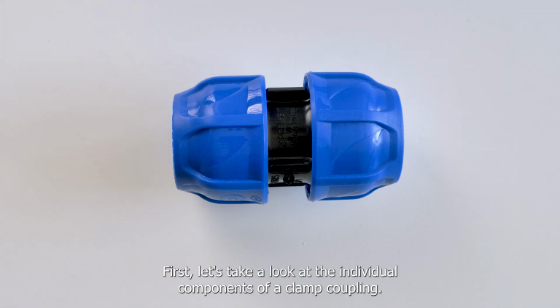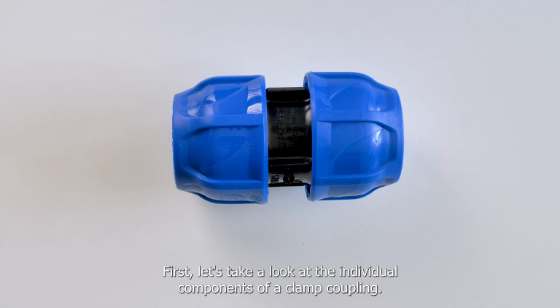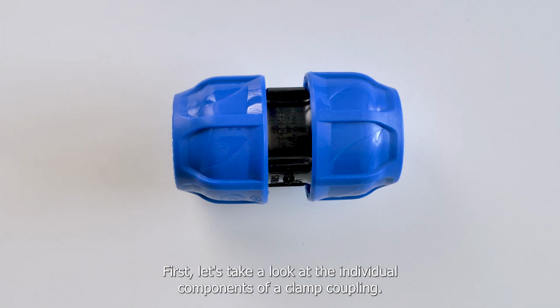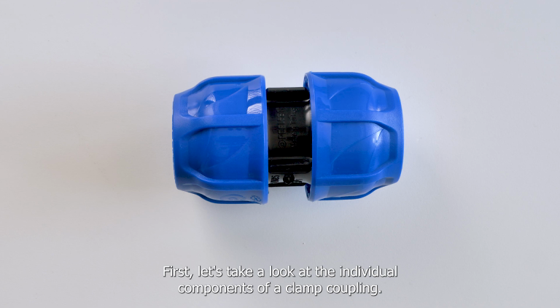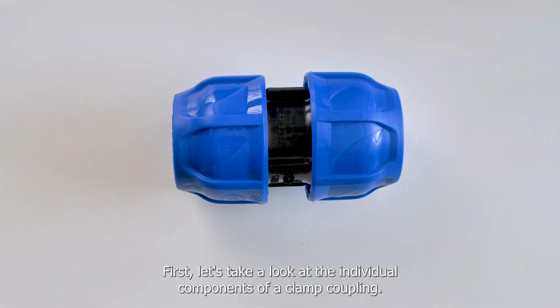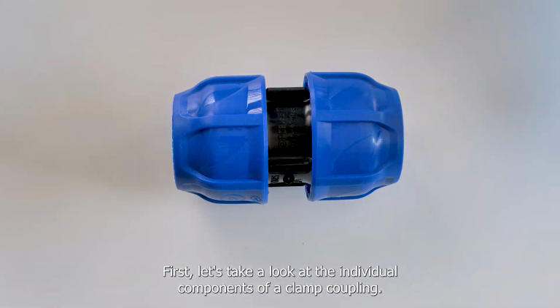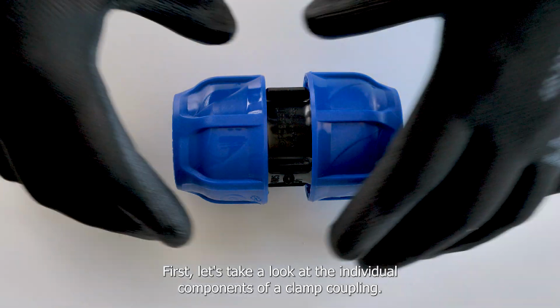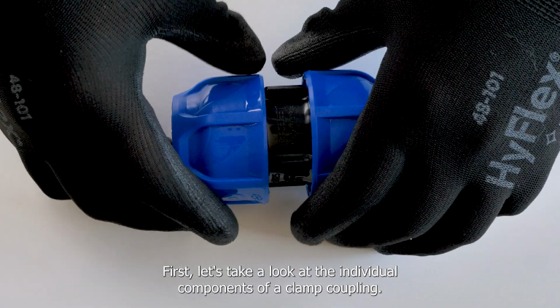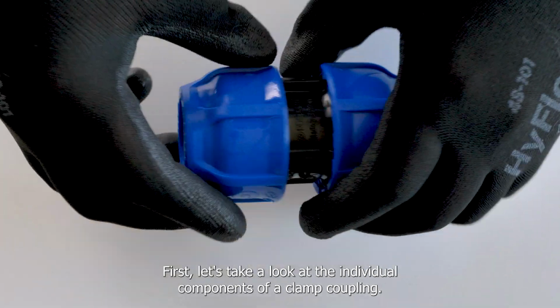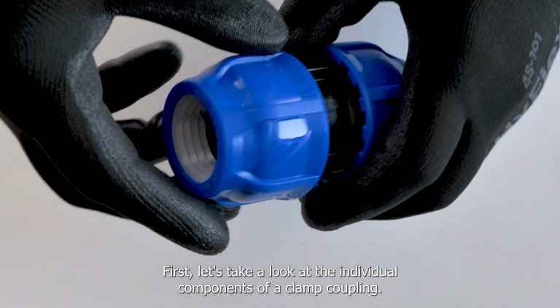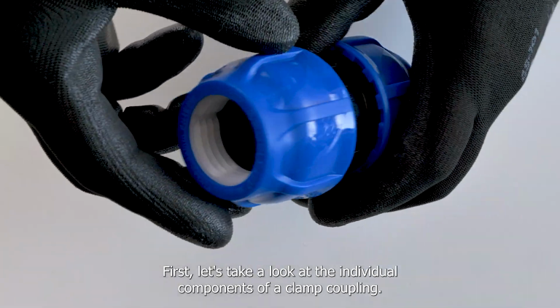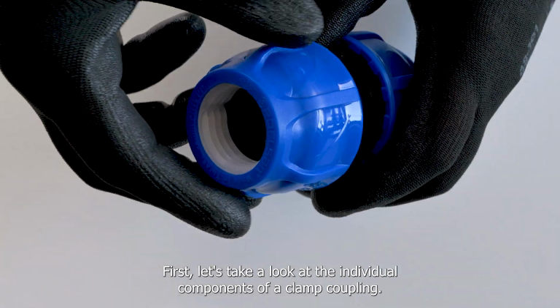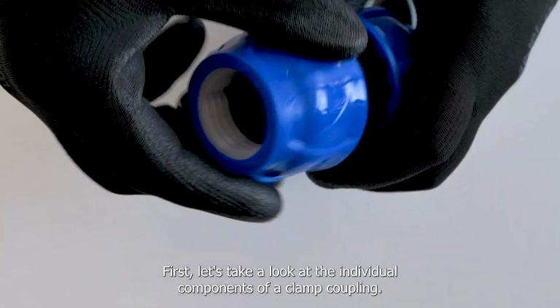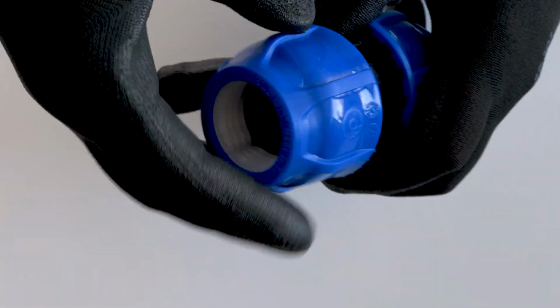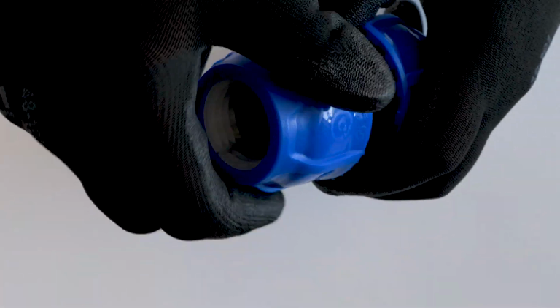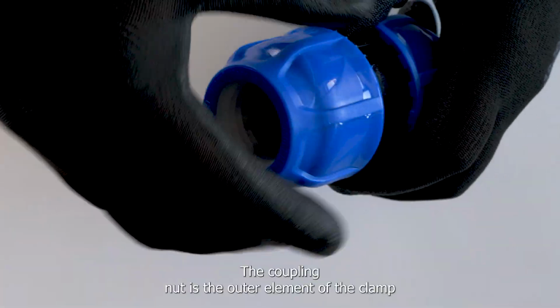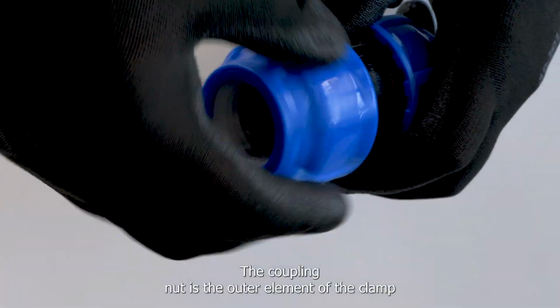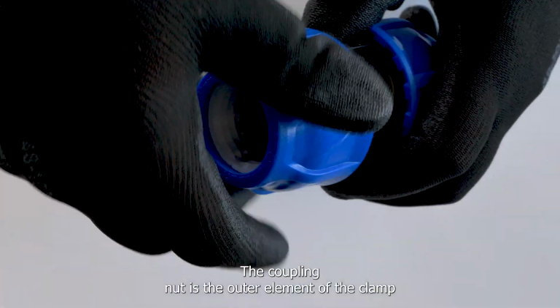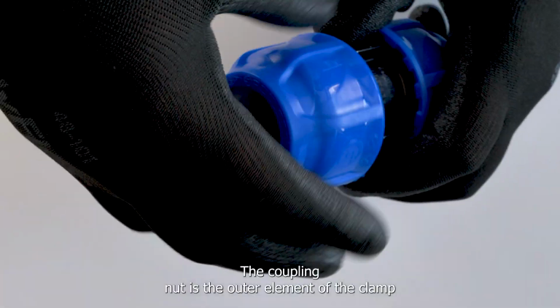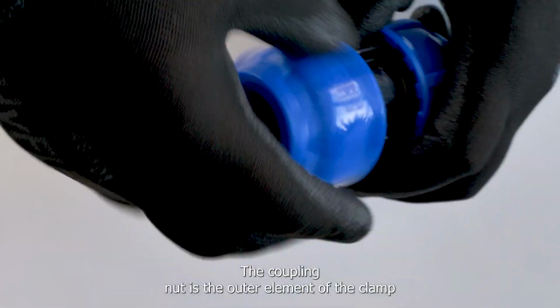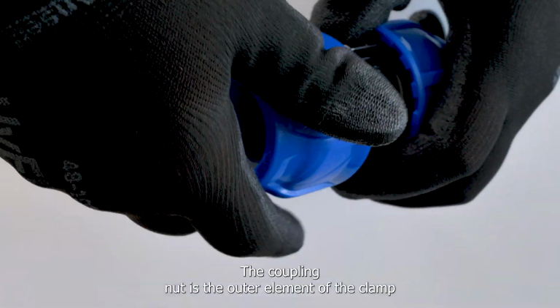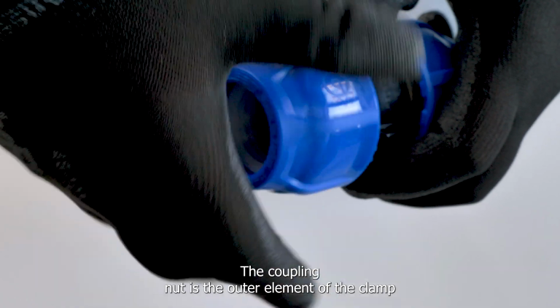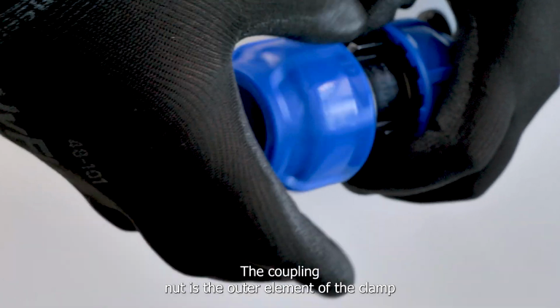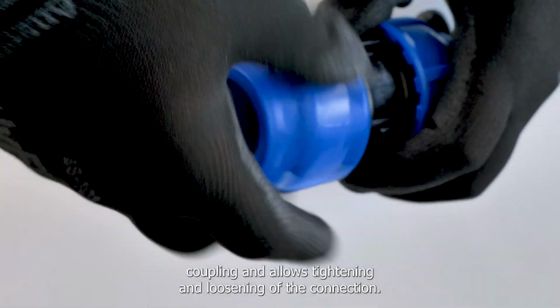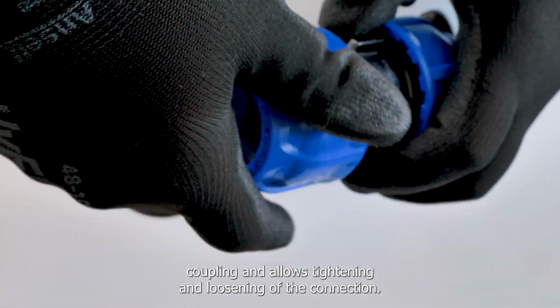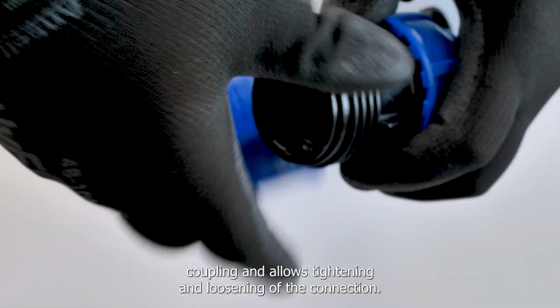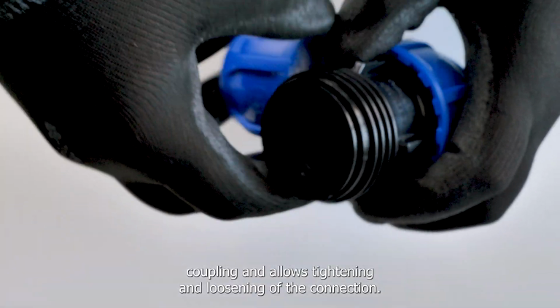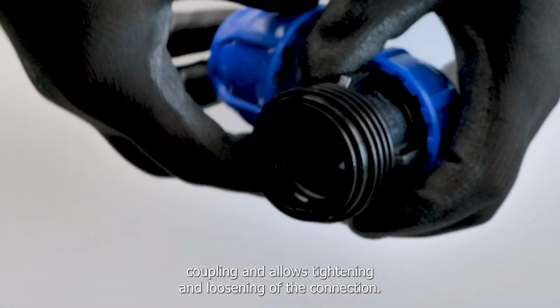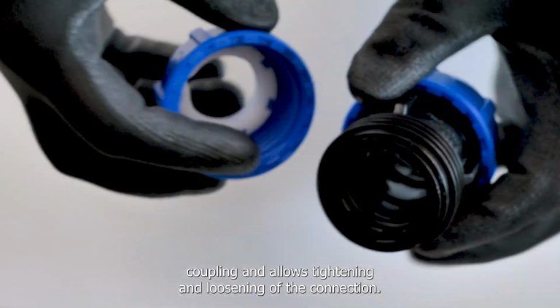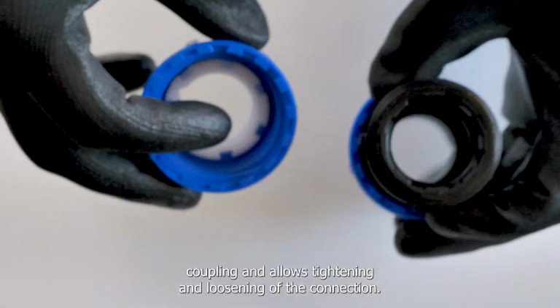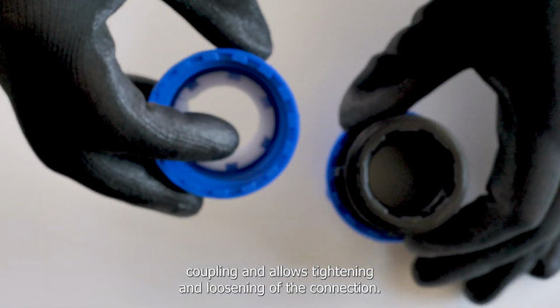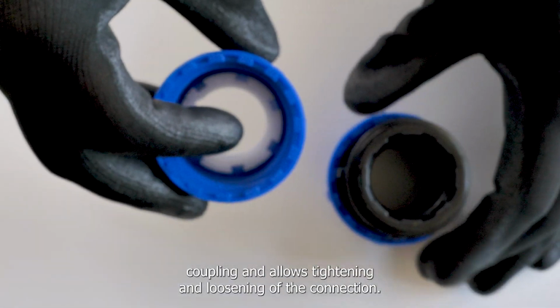First, let's take a look at the individual components of a clamp coupling. The coupling nut is the outer element of the clamp coupling and allows tightening and loosening of the connection.